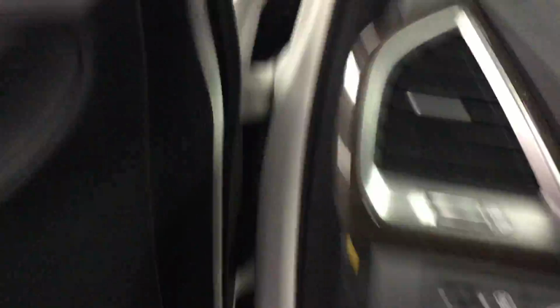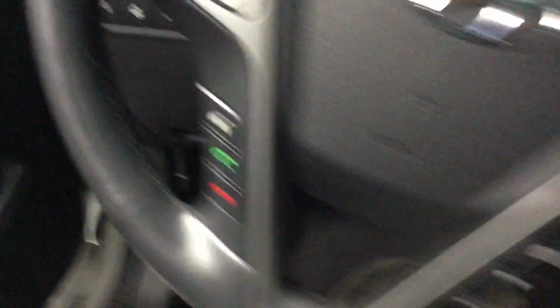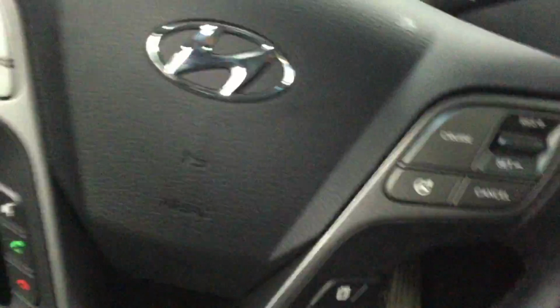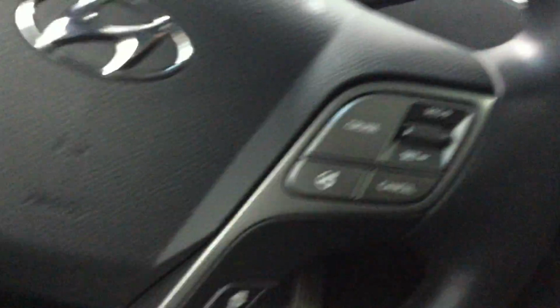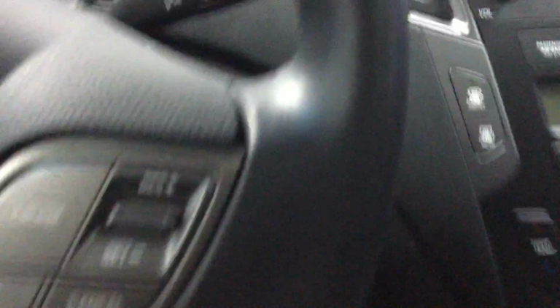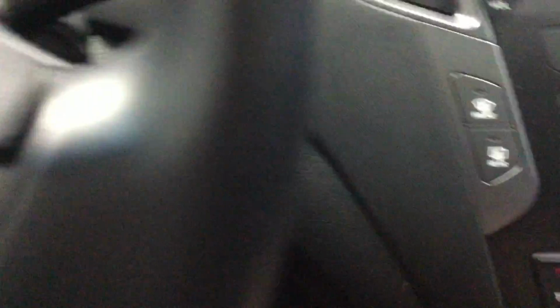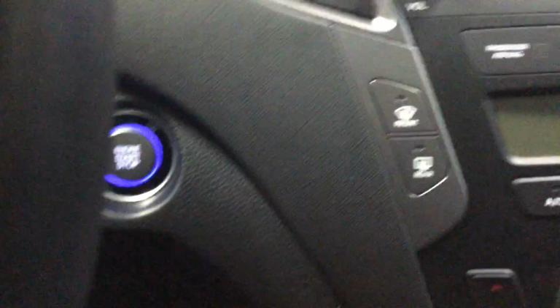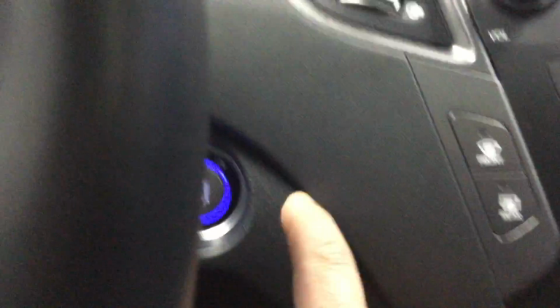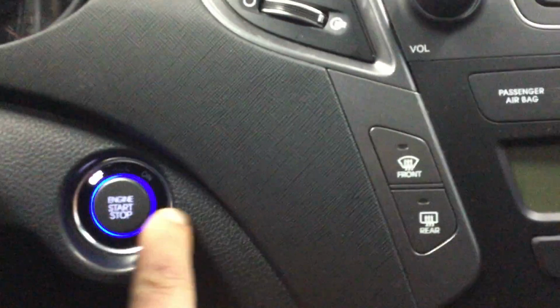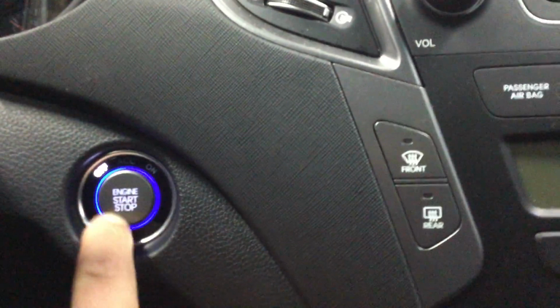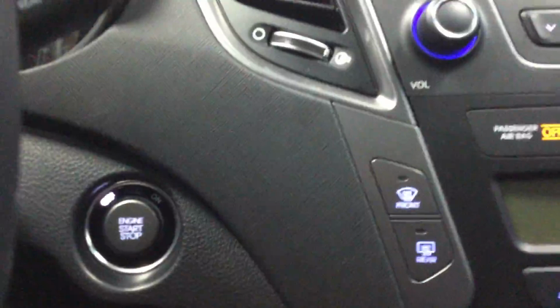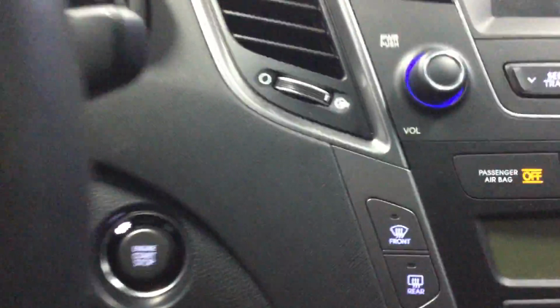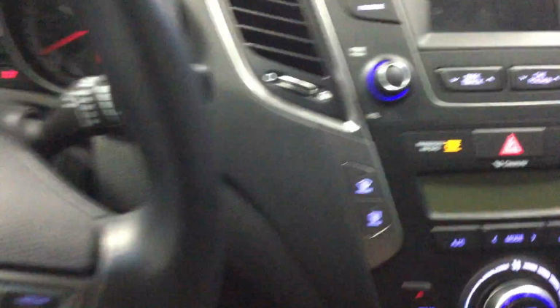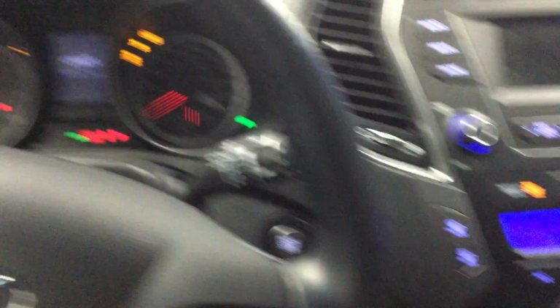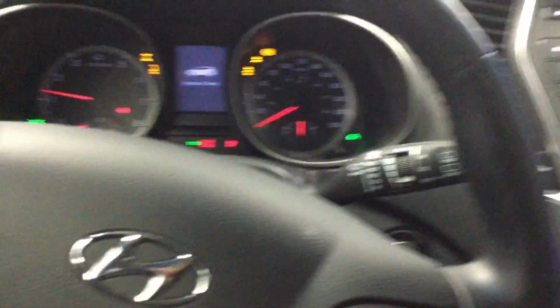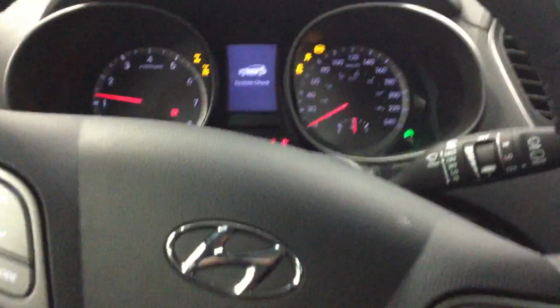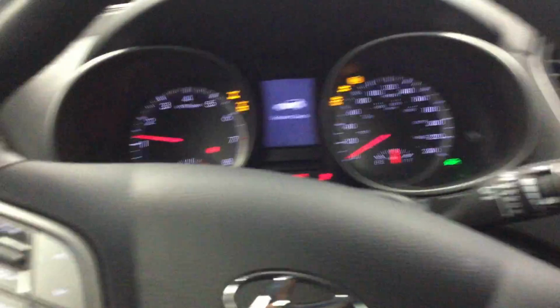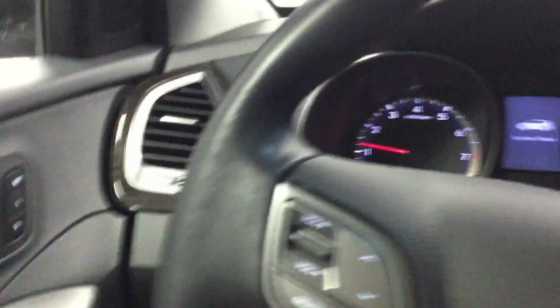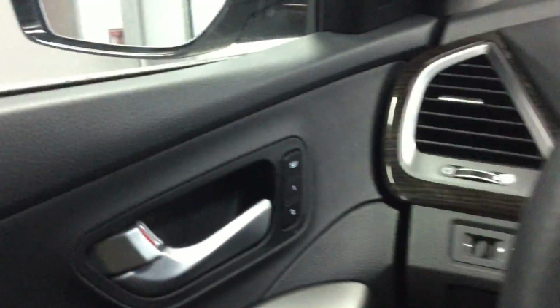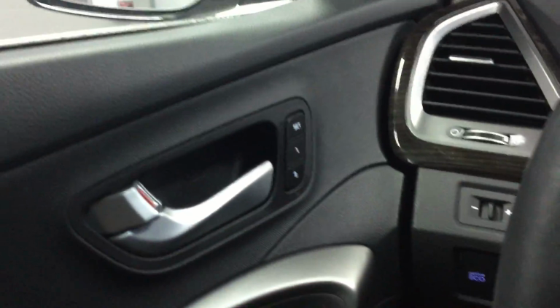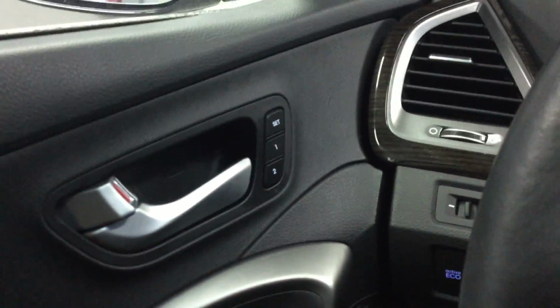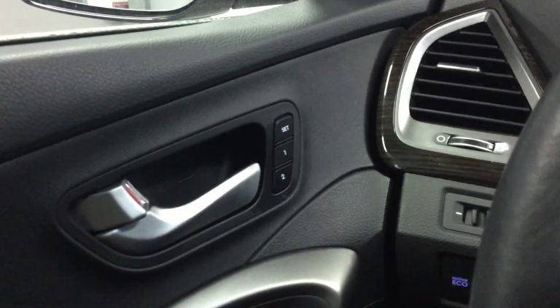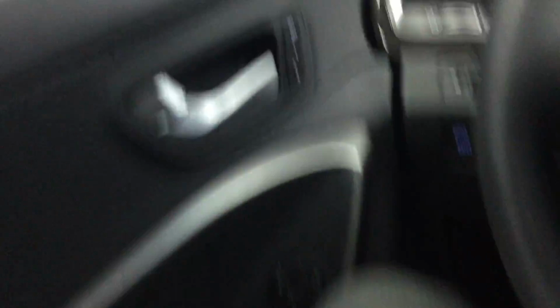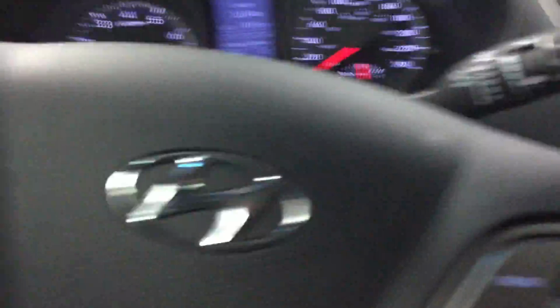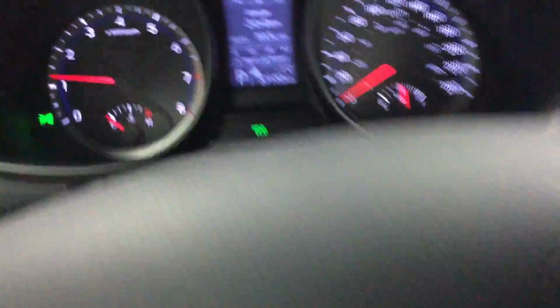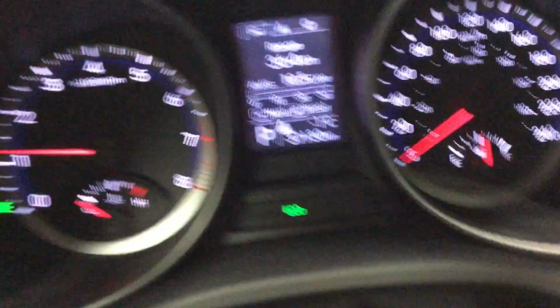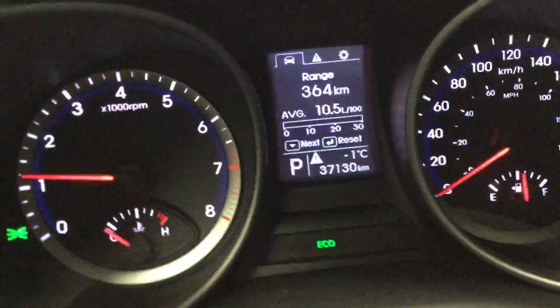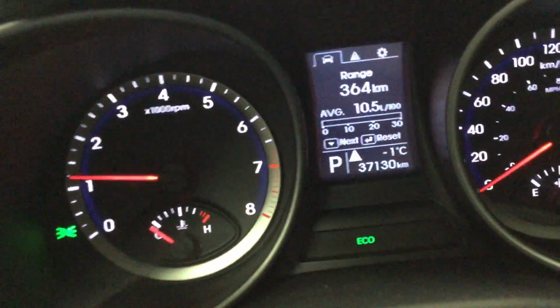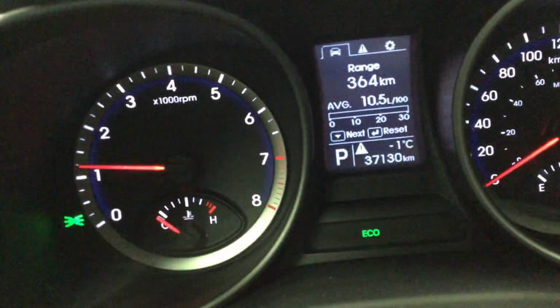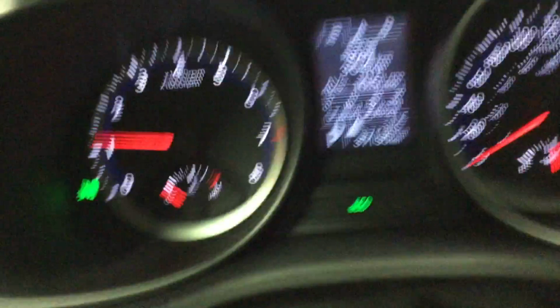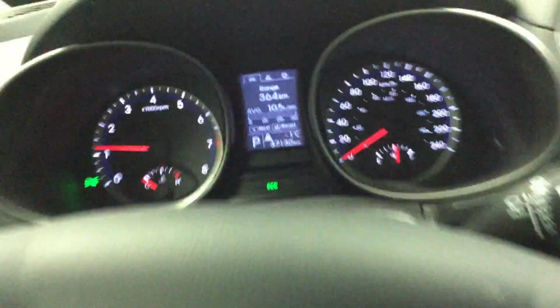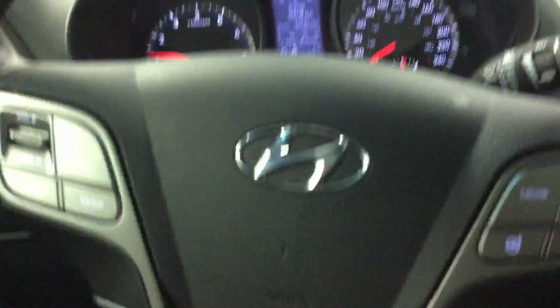In the vehicle, there's a push to start — put your foot on the brake, press the button and it starts up. This vehicle does have memory driver seating as well. This car does have 37,130 kilometers on it.